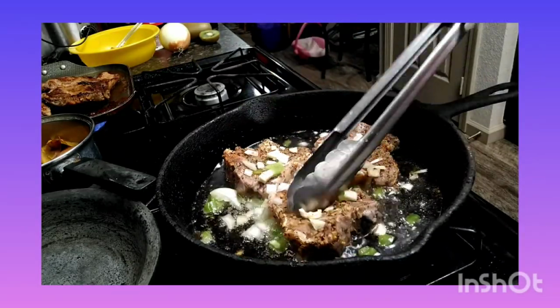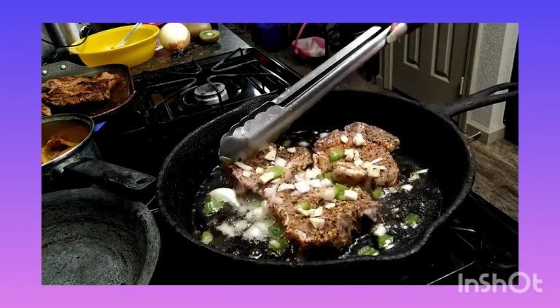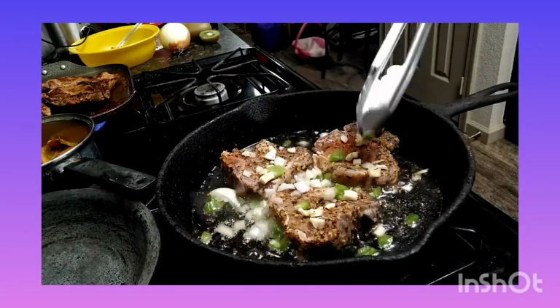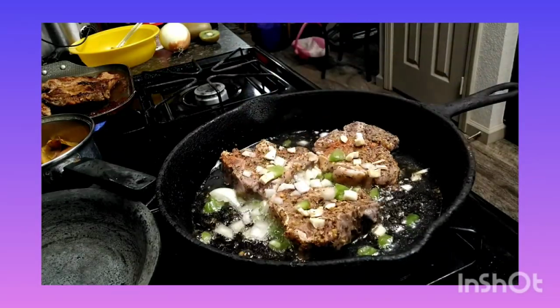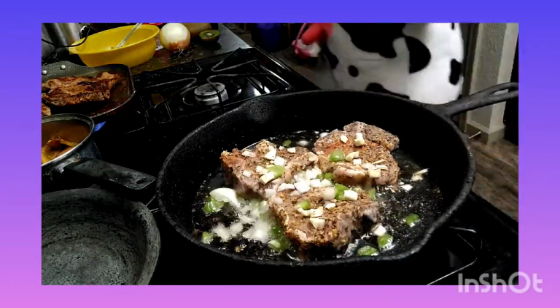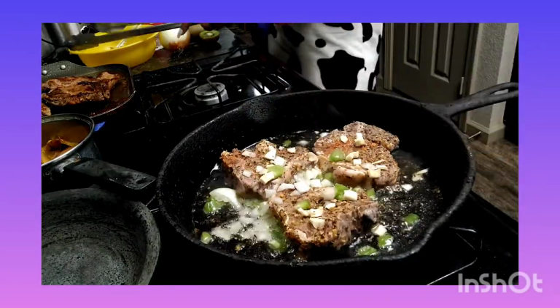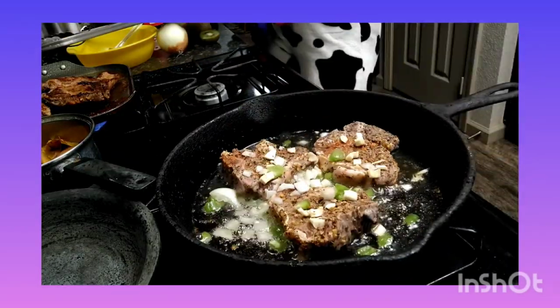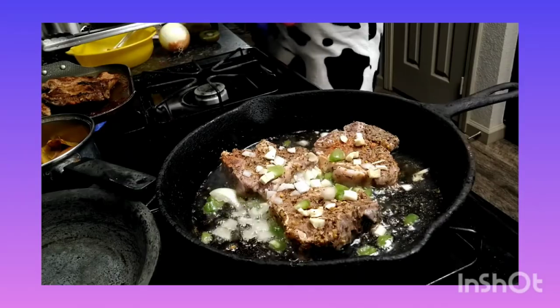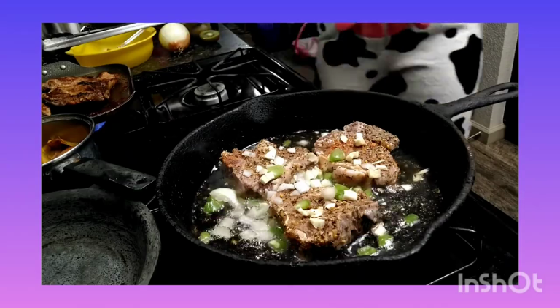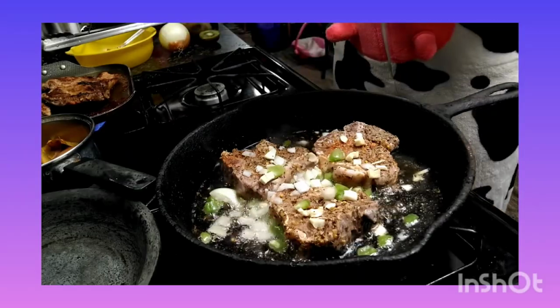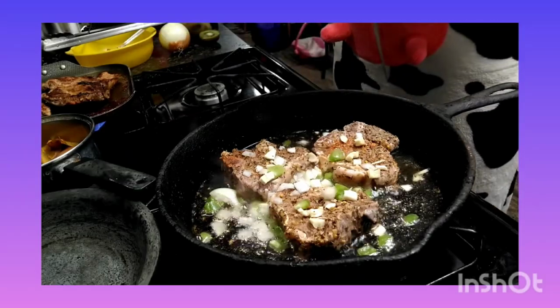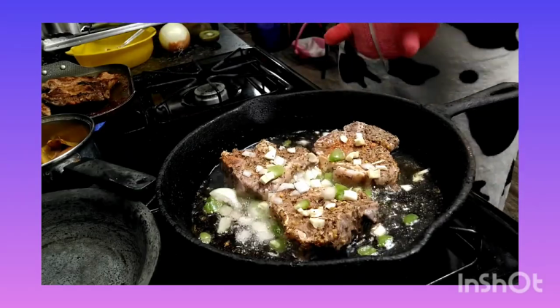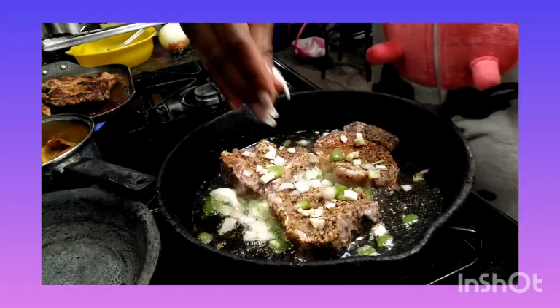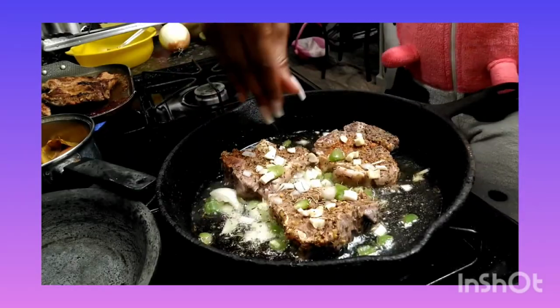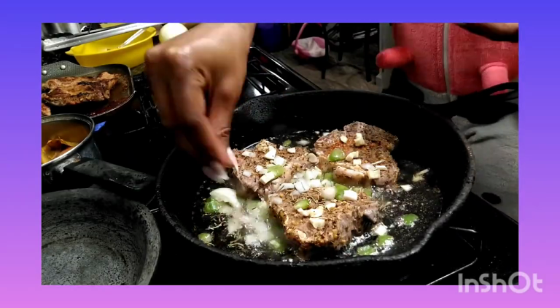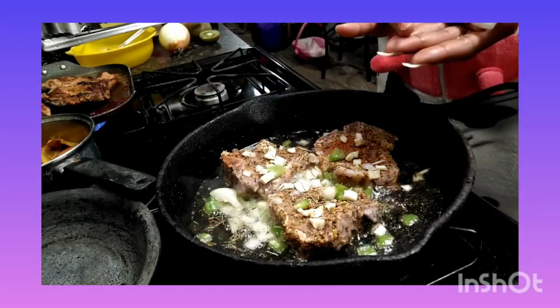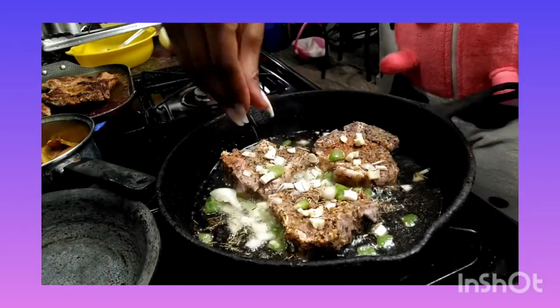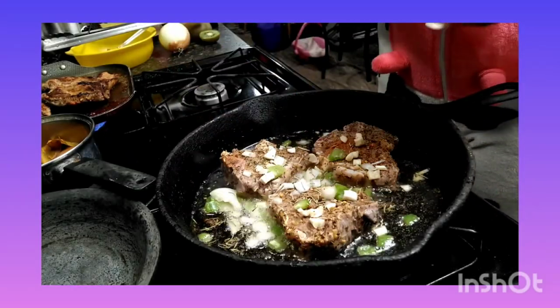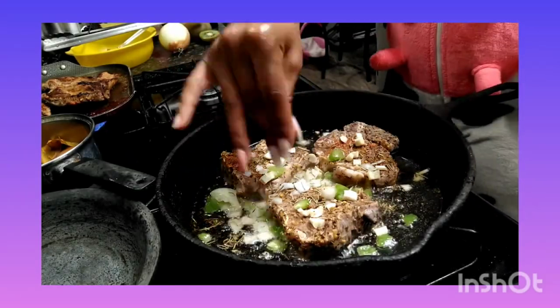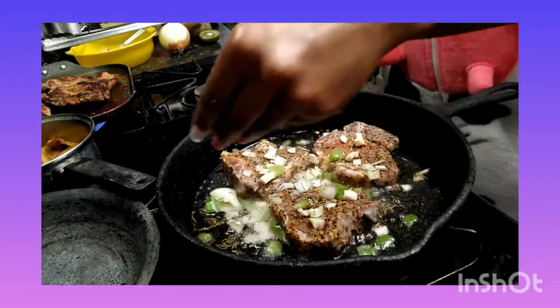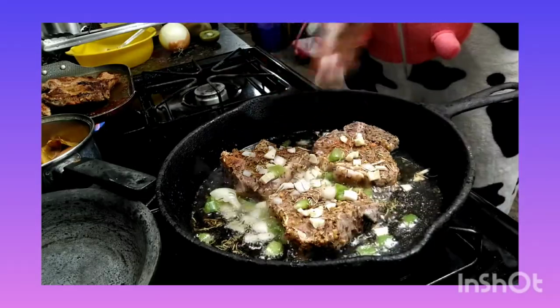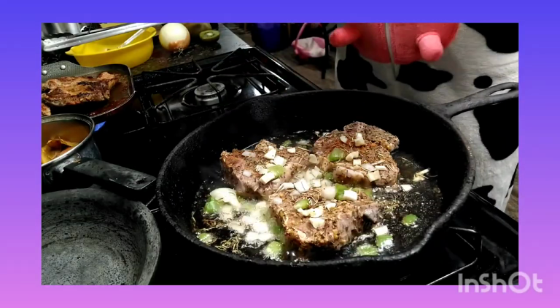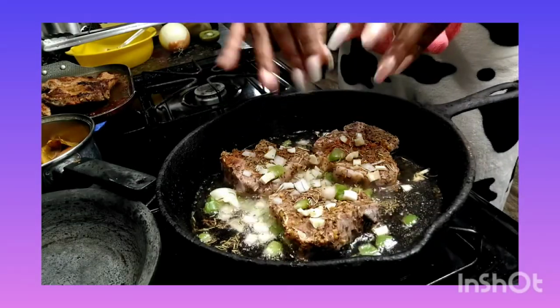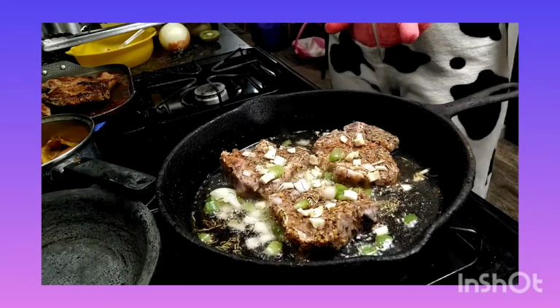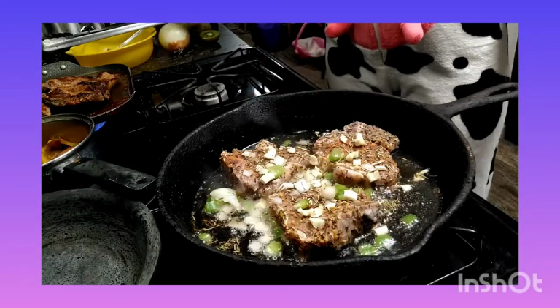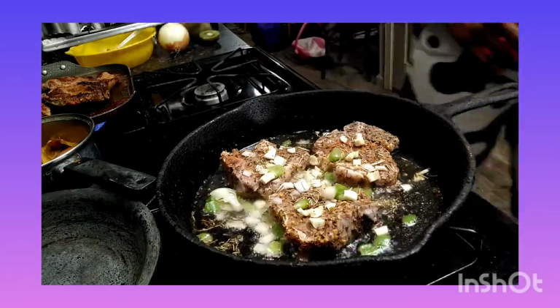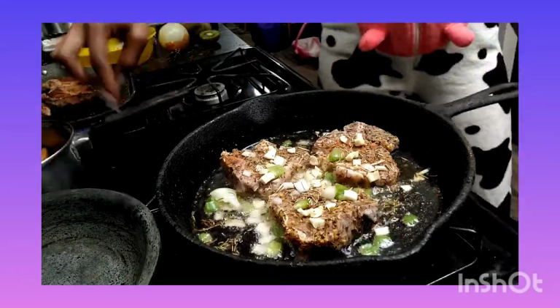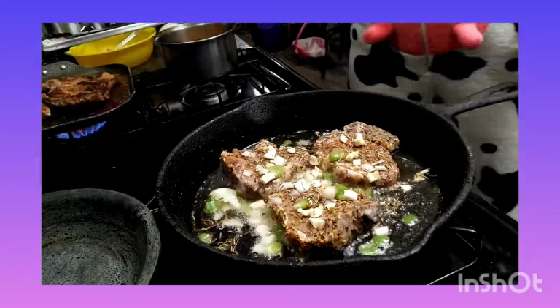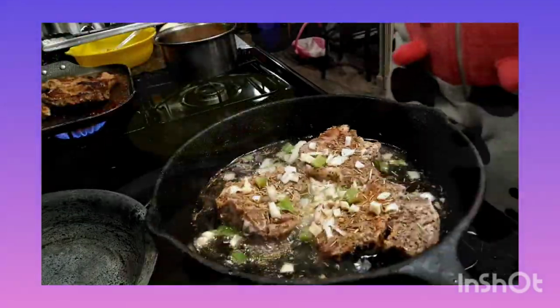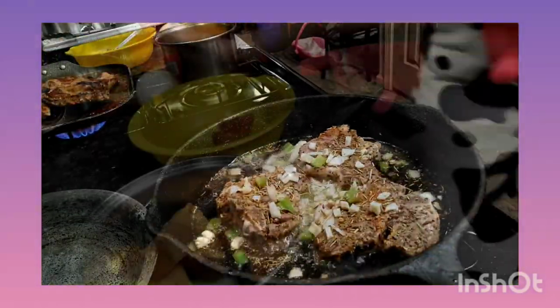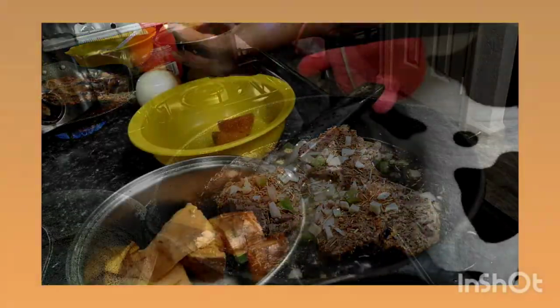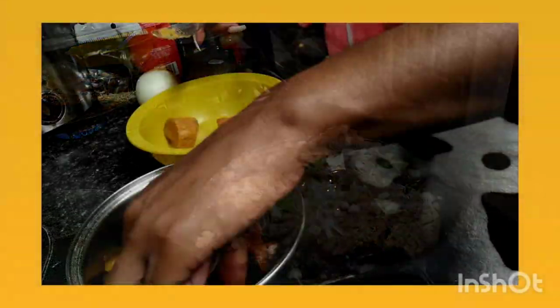You're going to put your lamb chops, lay them face down. Take your vegetables, sprinkle them over there after you've had them there for a few seconds — maybe like 10 seconds, almost a minute. Let them sear on one side and brown a little bit.